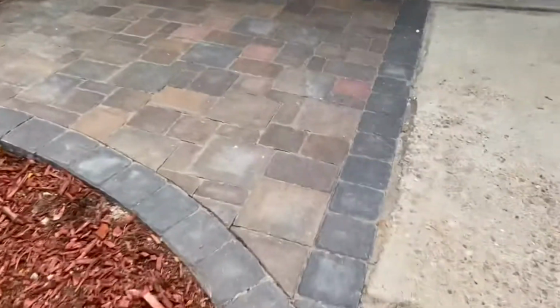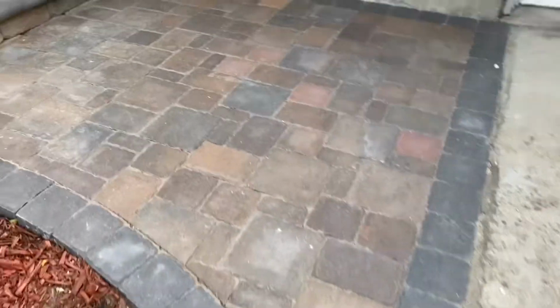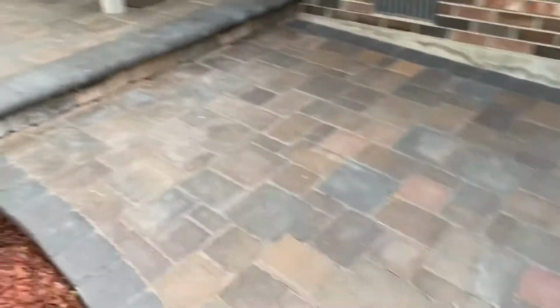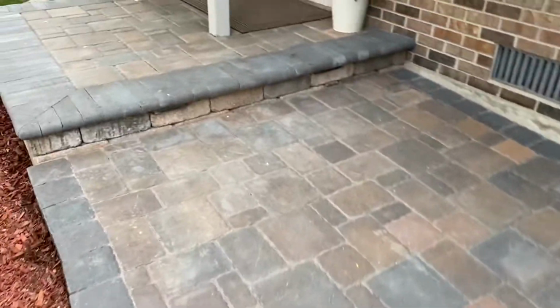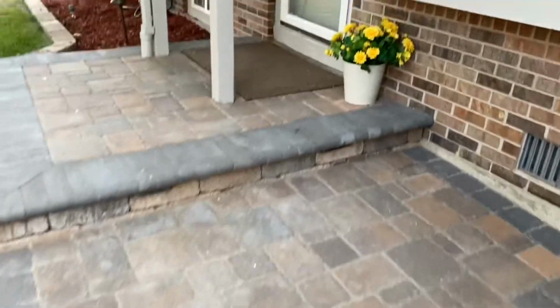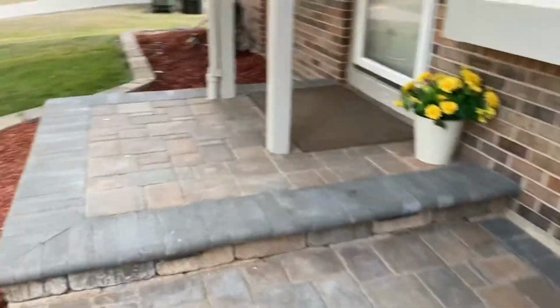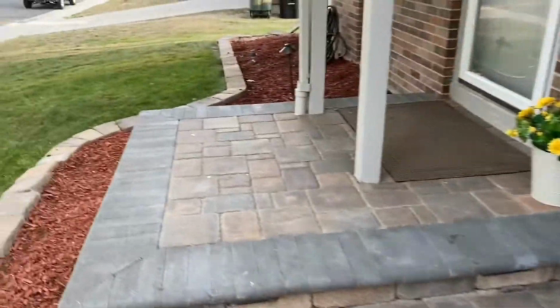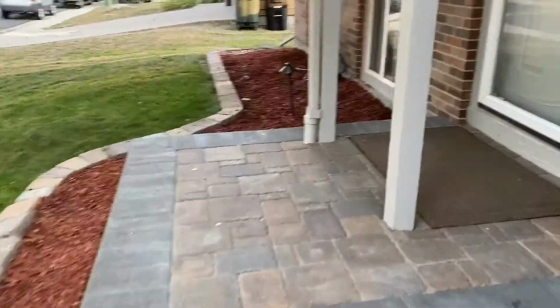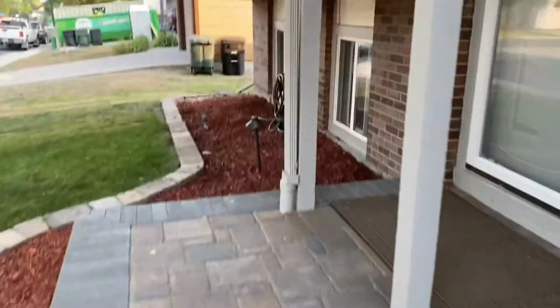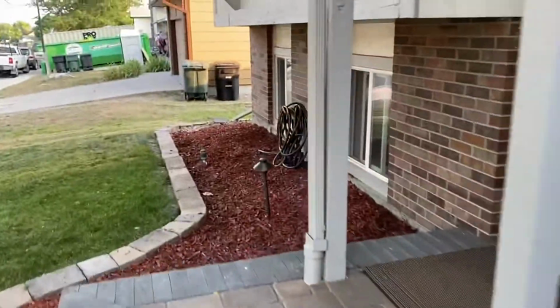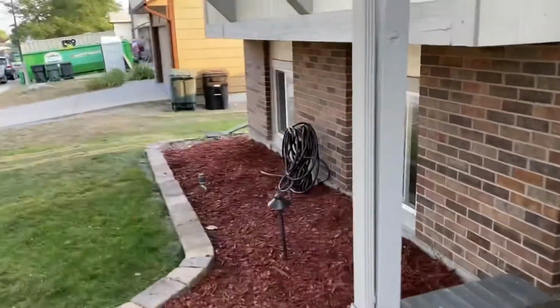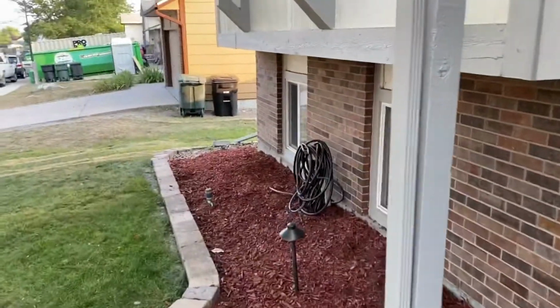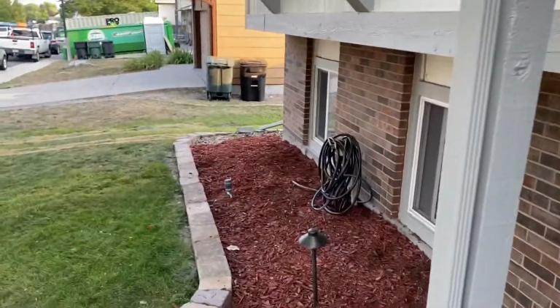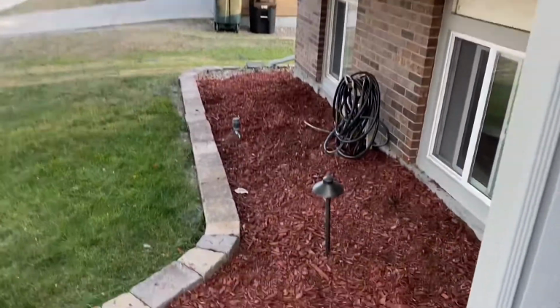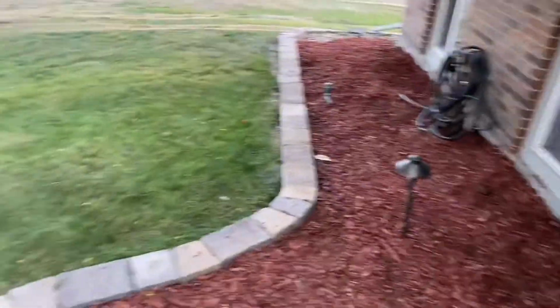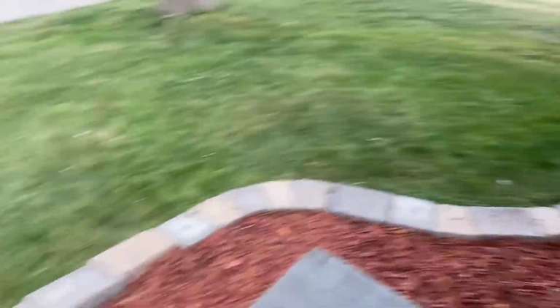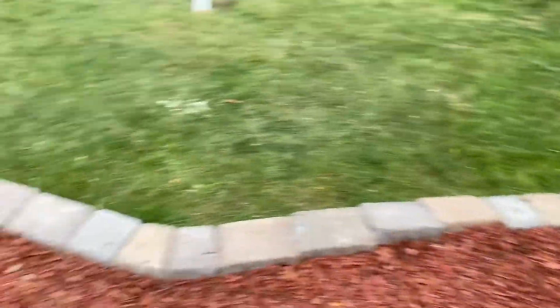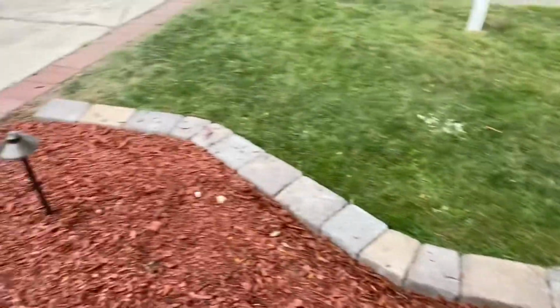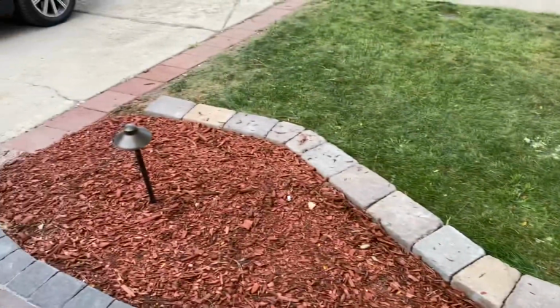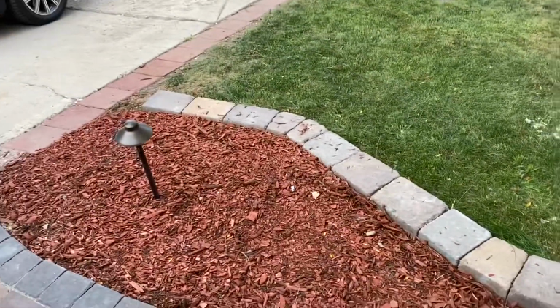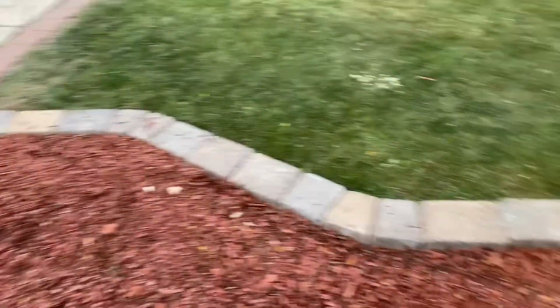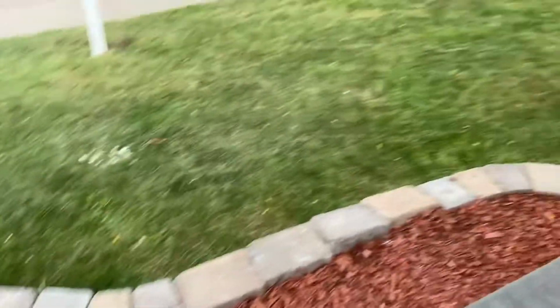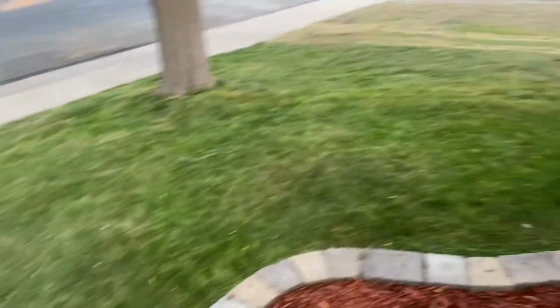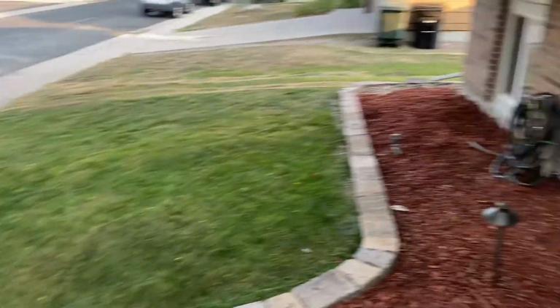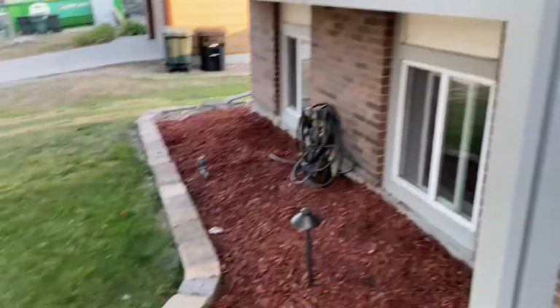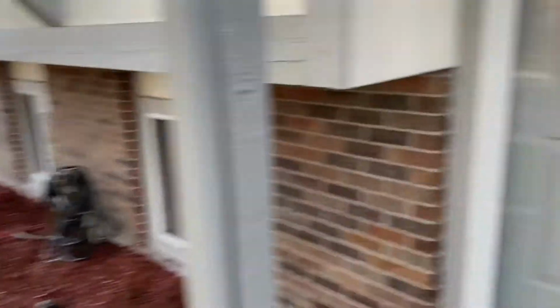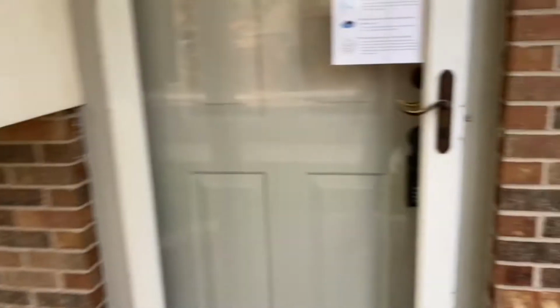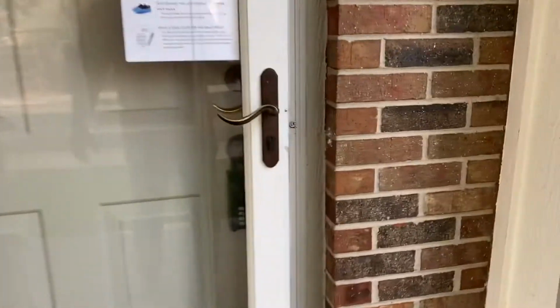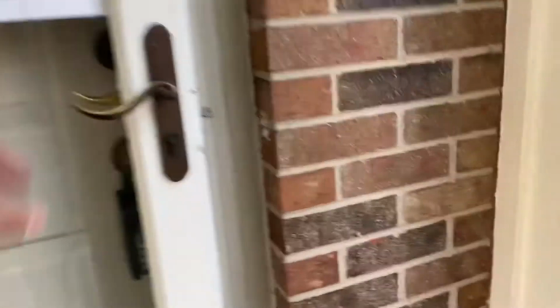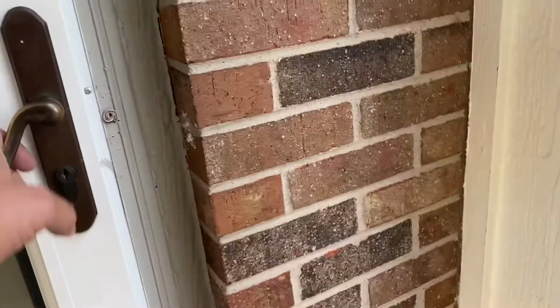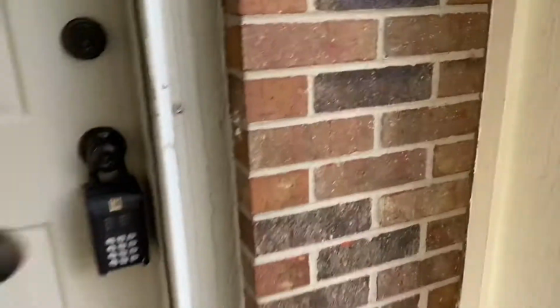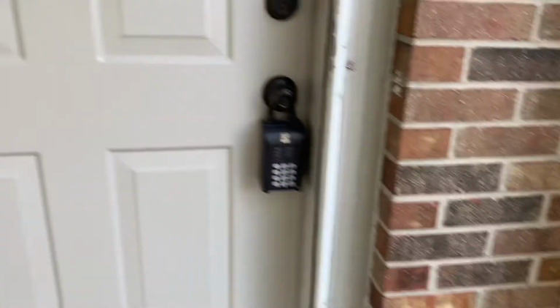The pavers that are on here were installed by one of the tenants that were in the home, as well as all this mulch — but we put in more mulch here. Let's go inside and check it out, and I'll show you what the interior looks like.